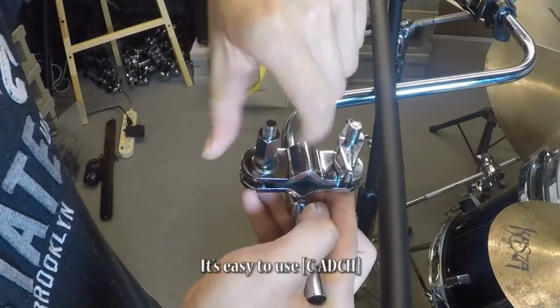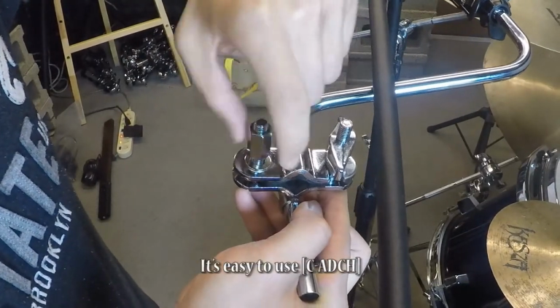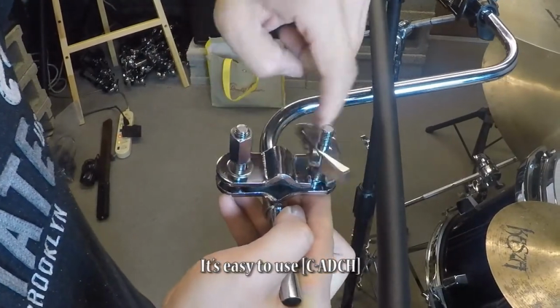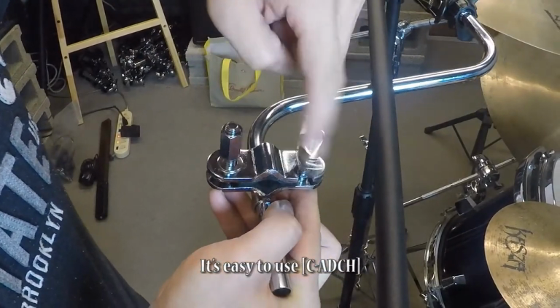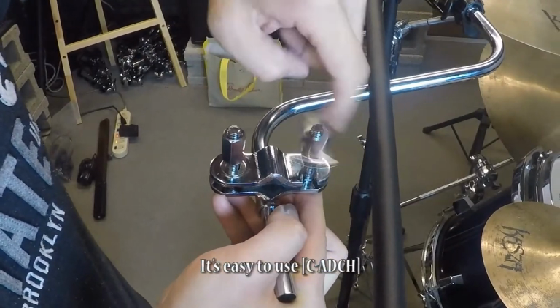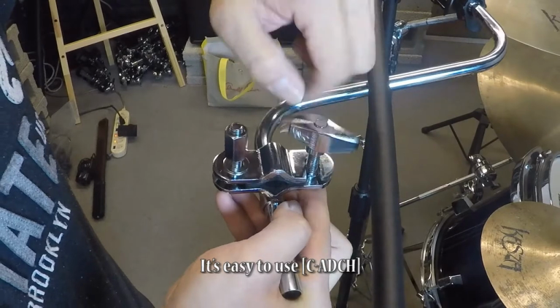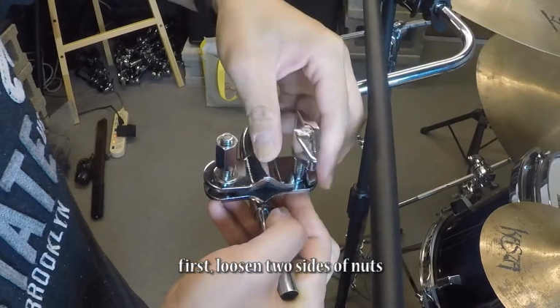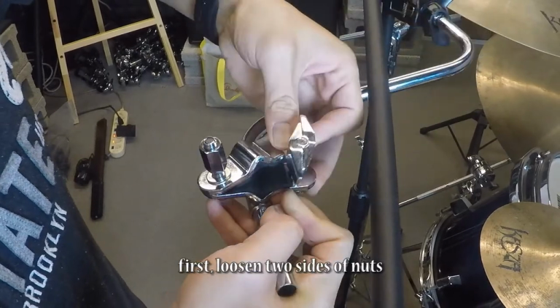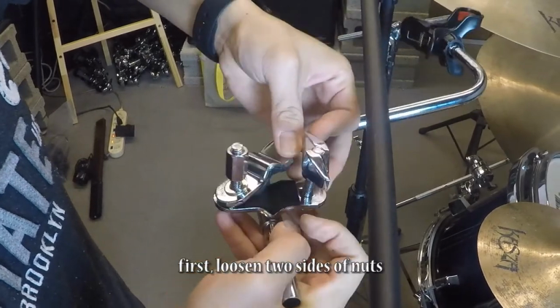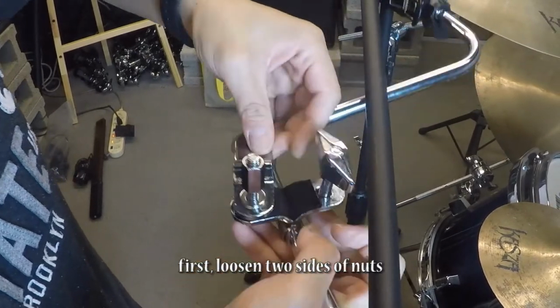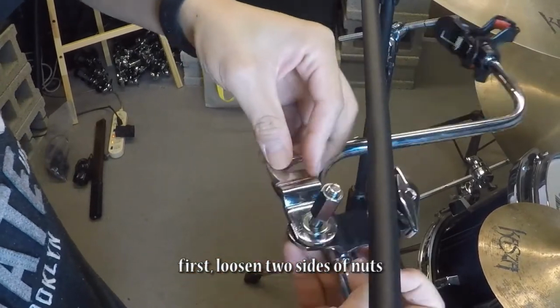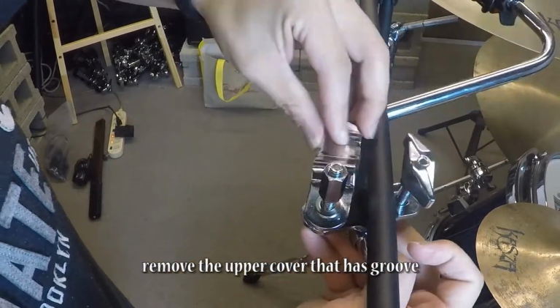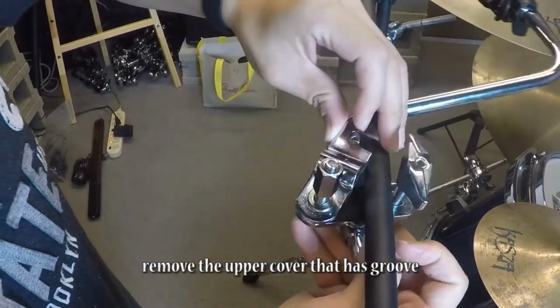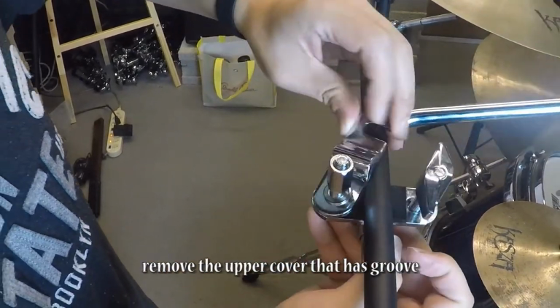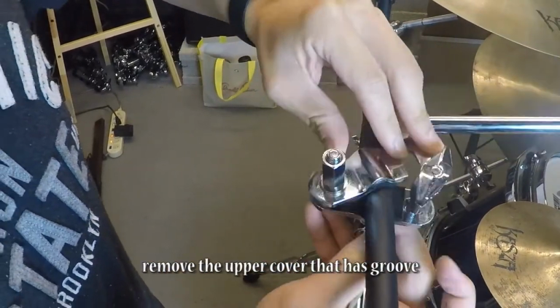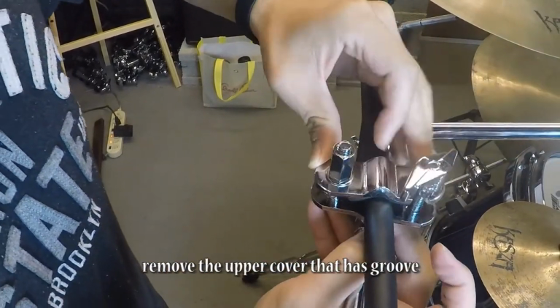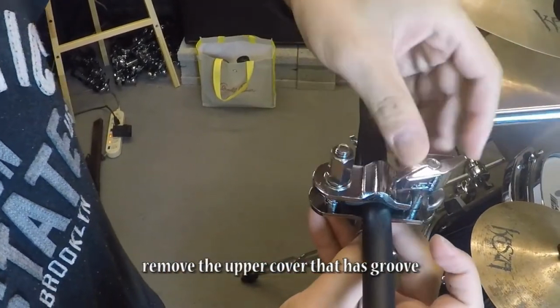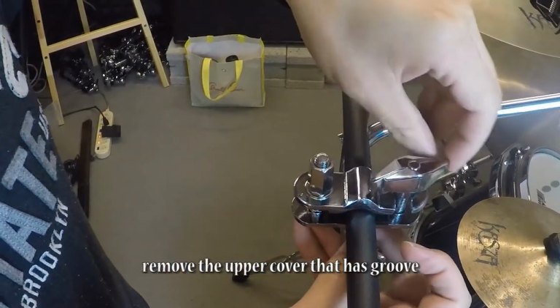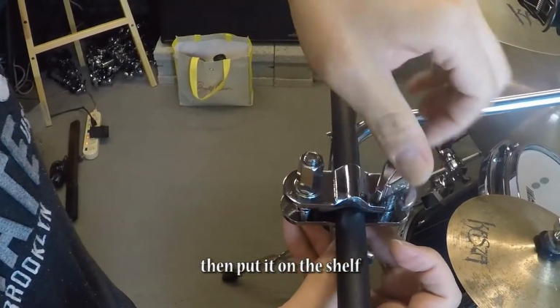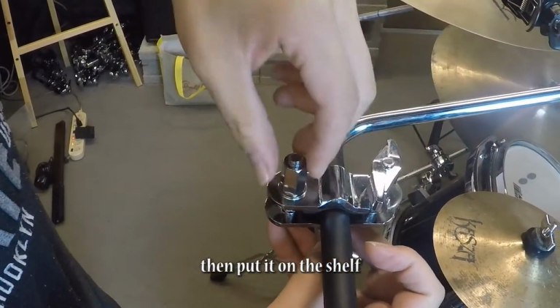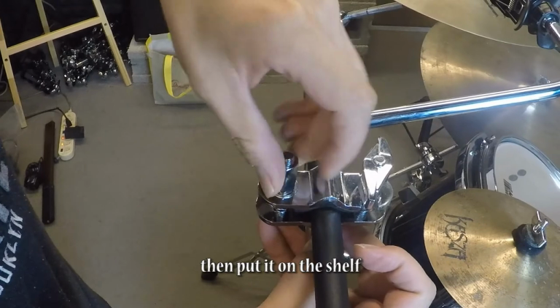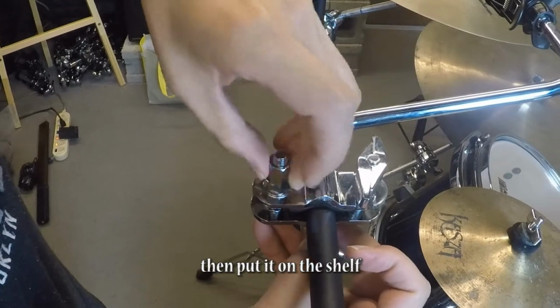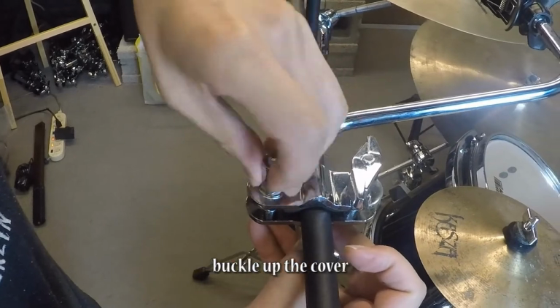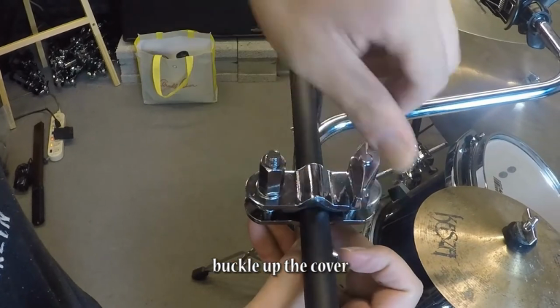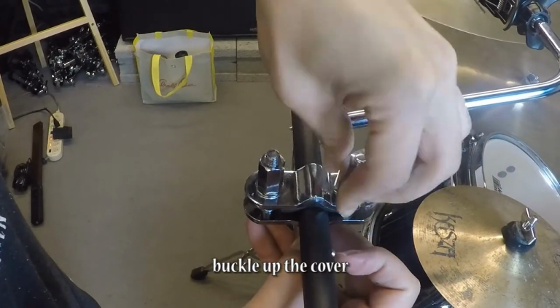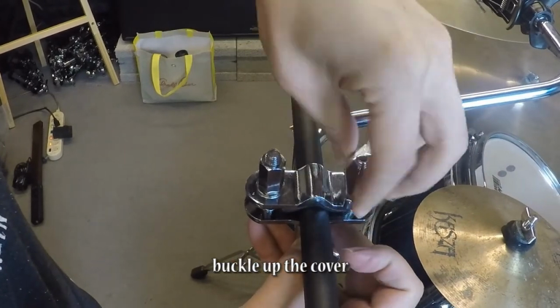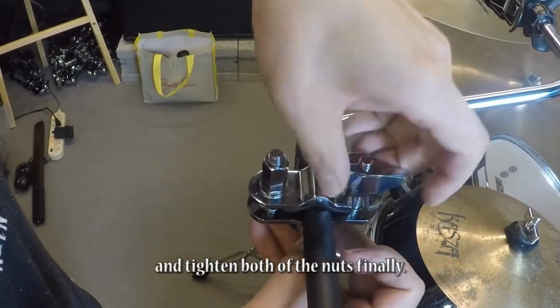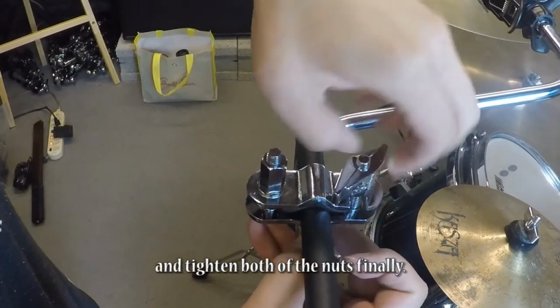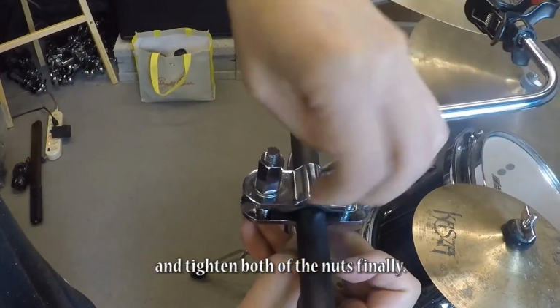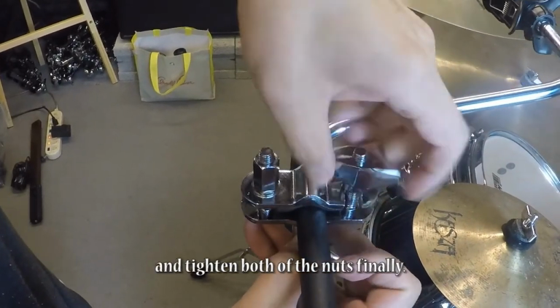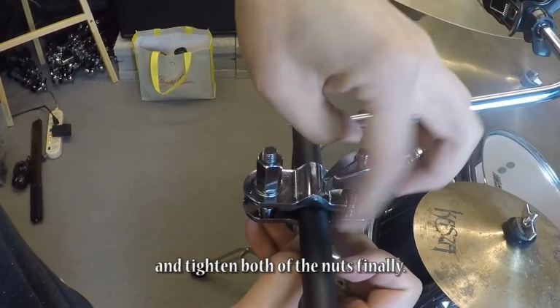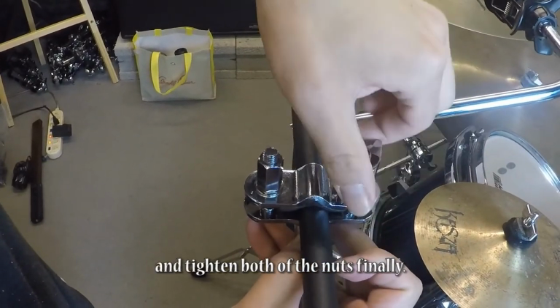It's easy to use CADCH. First, loosen two sides of nuts. Remove the upper cover that has a groove. Then put it on the shelf. Buckle up the cover and tighten both of the nuts finally.